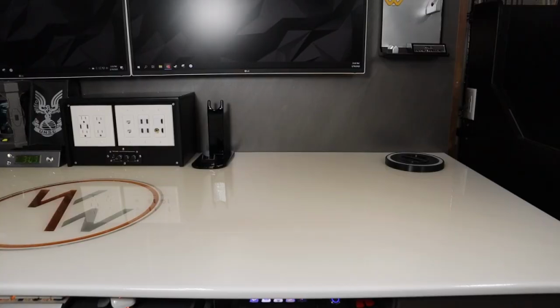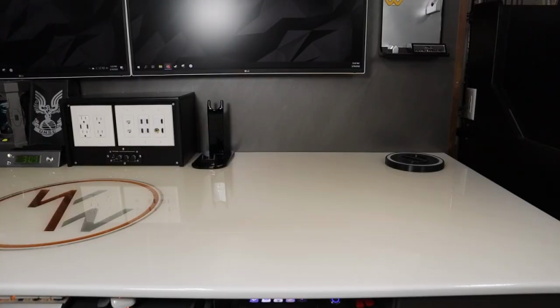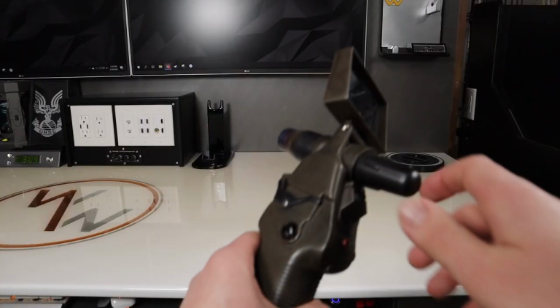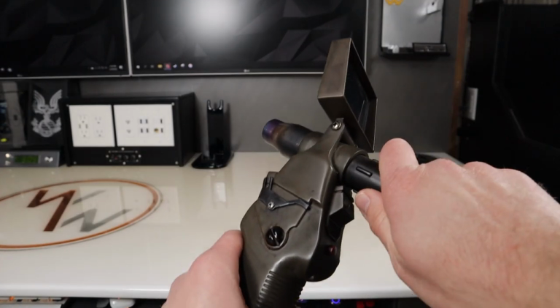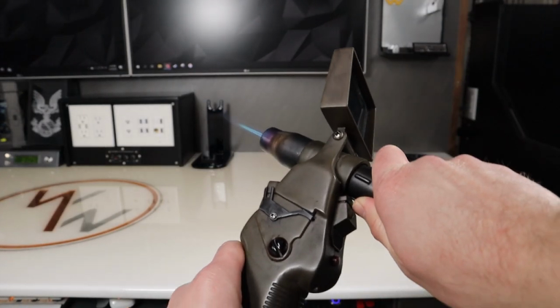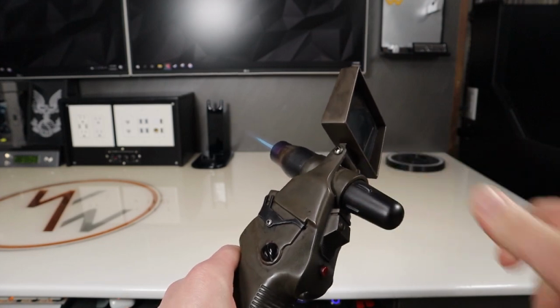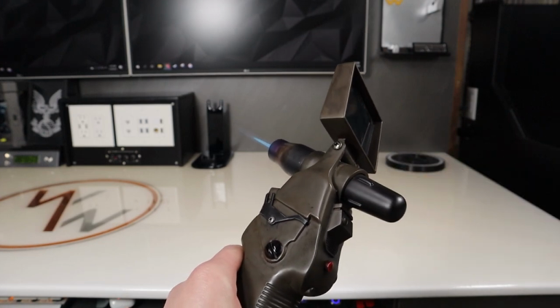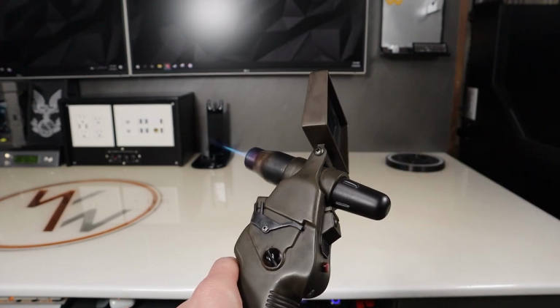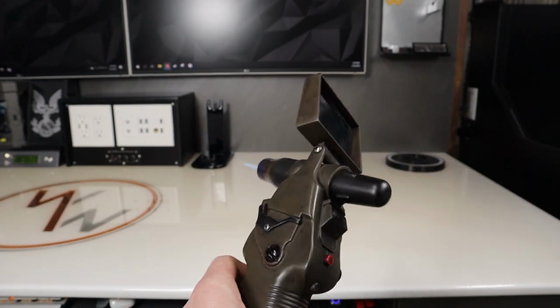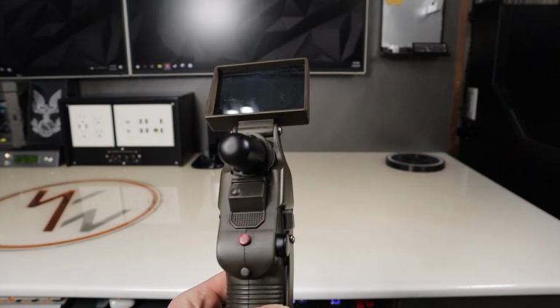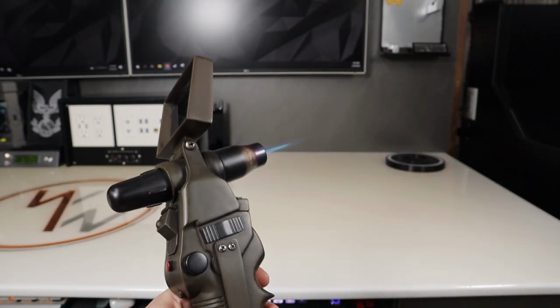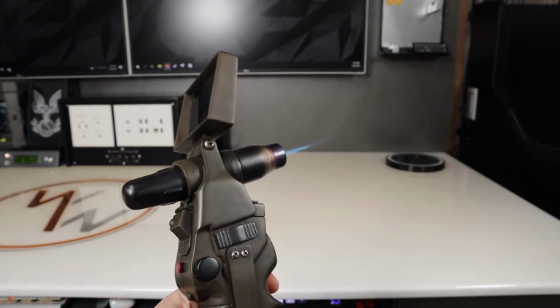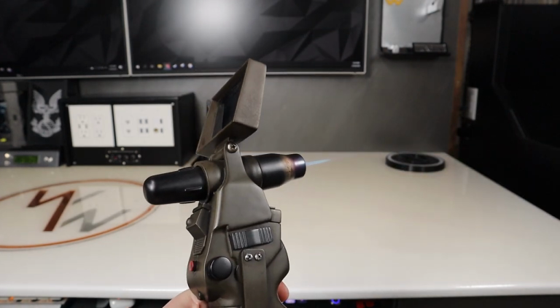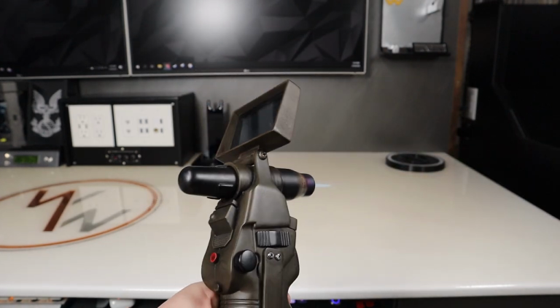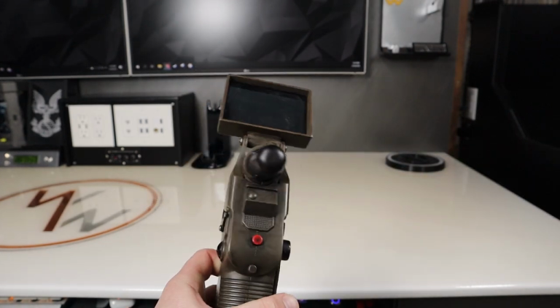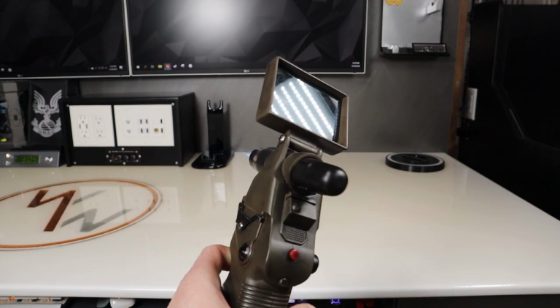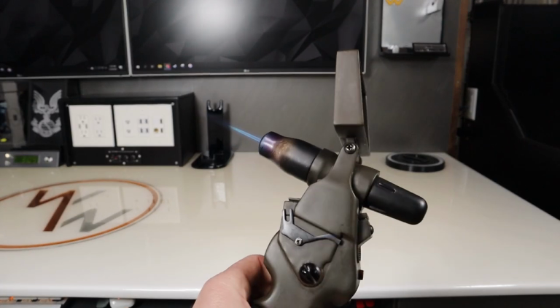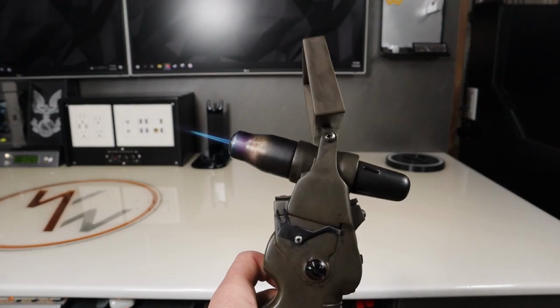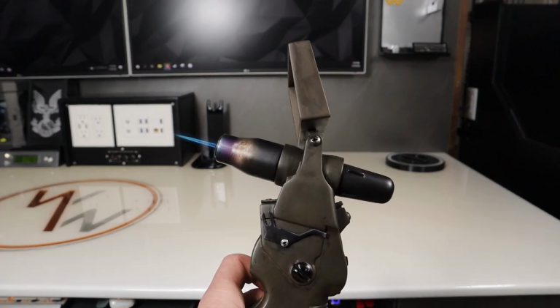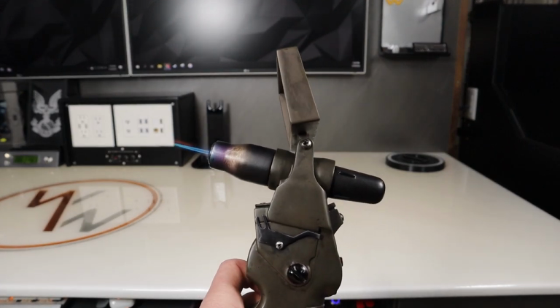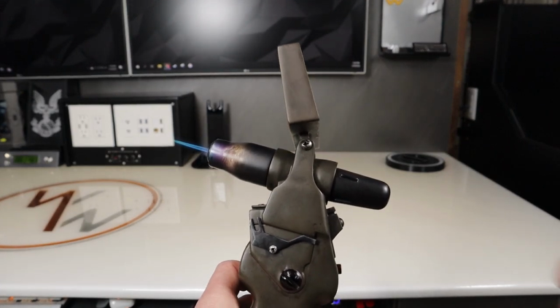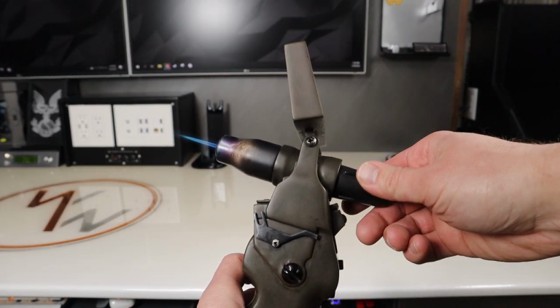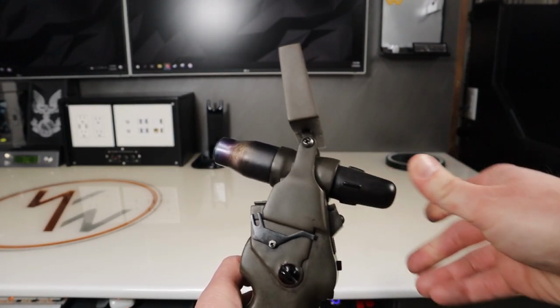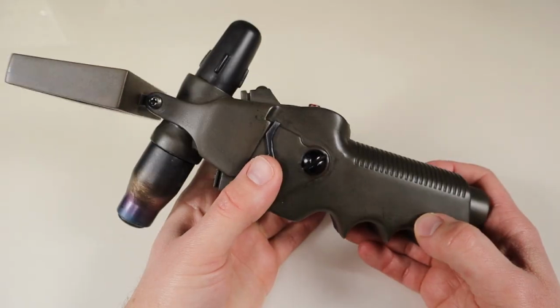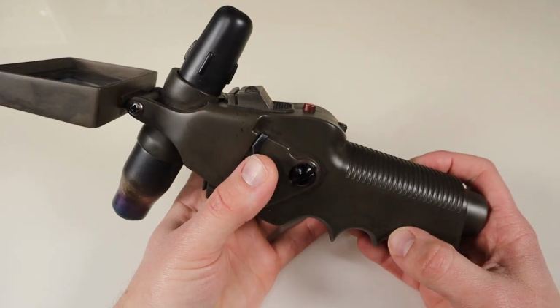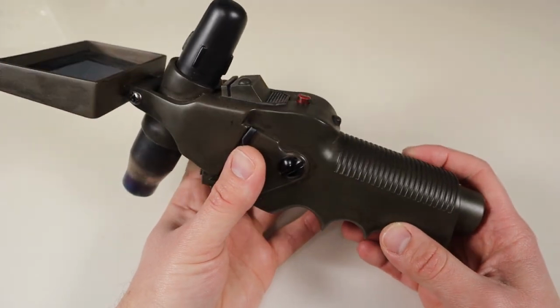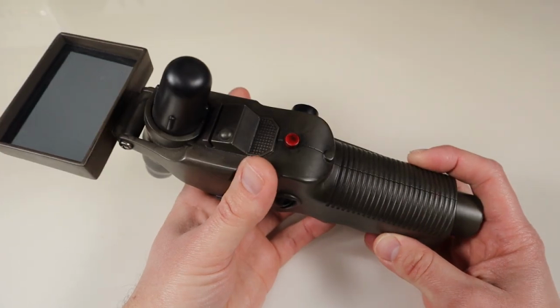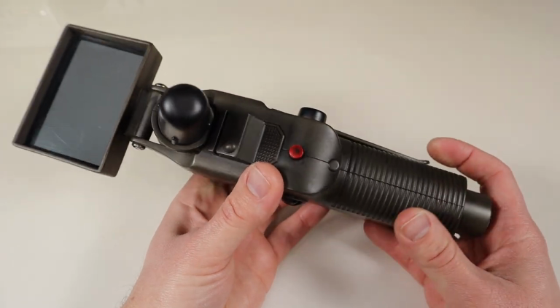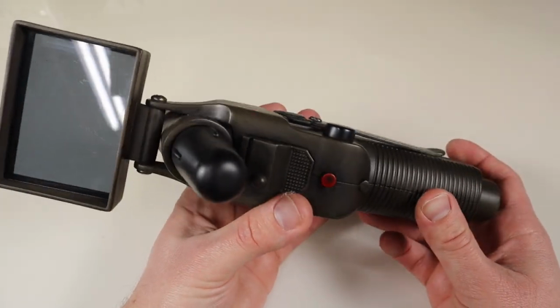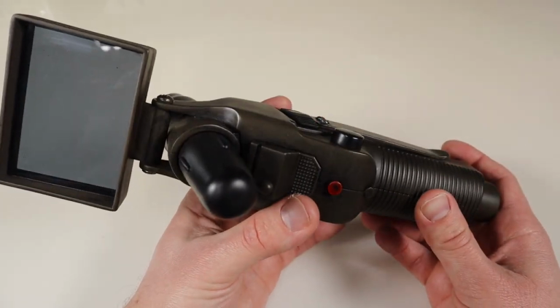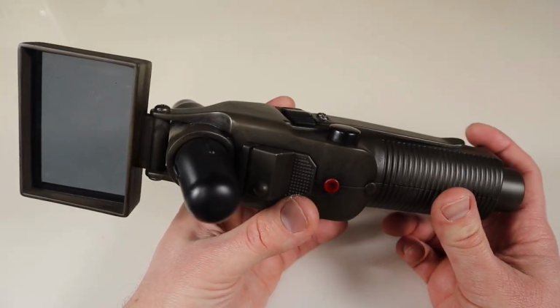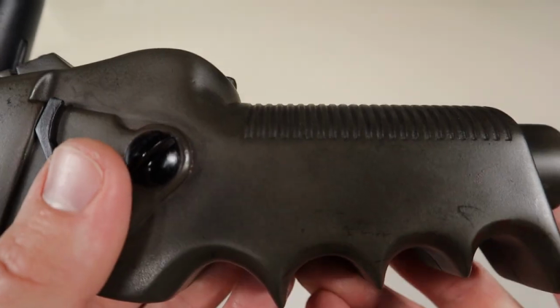Then it was finally time to give it a go. I did weather it a bit to give it a more dirty and used look, which I think turned out really well.